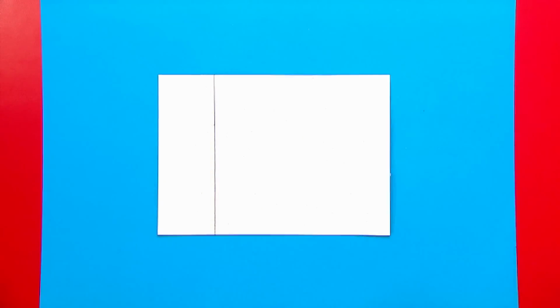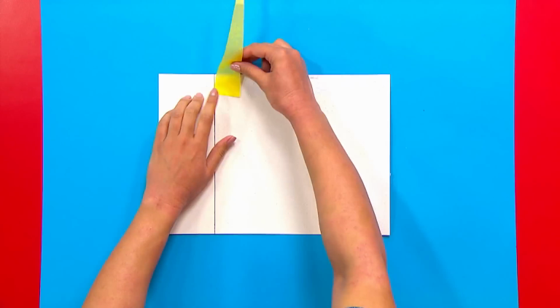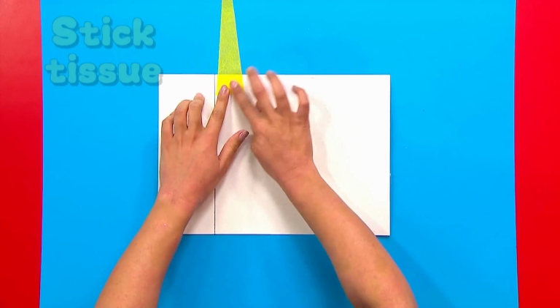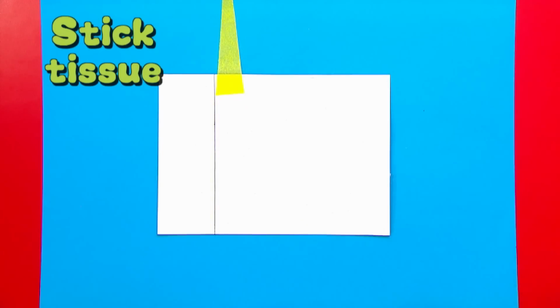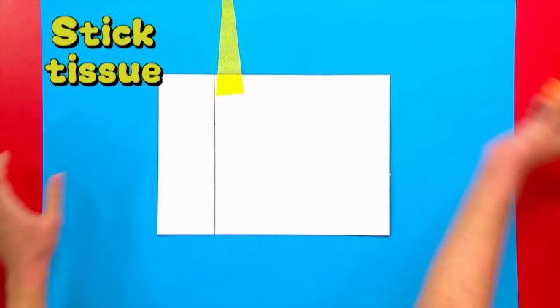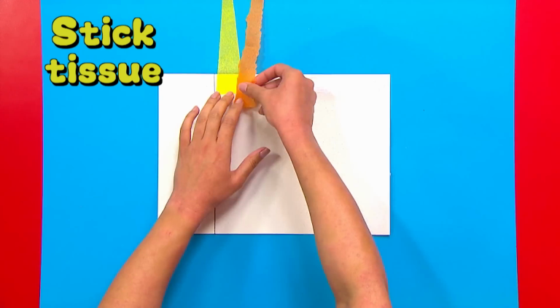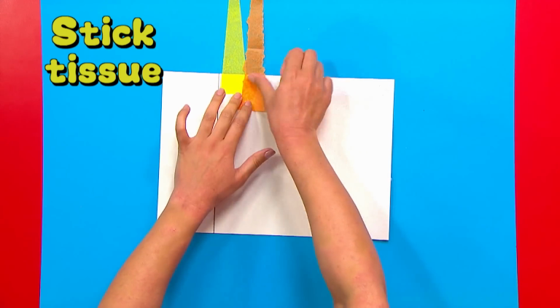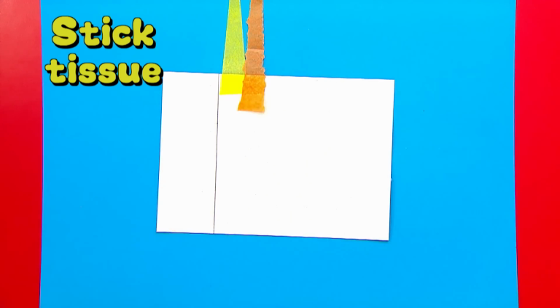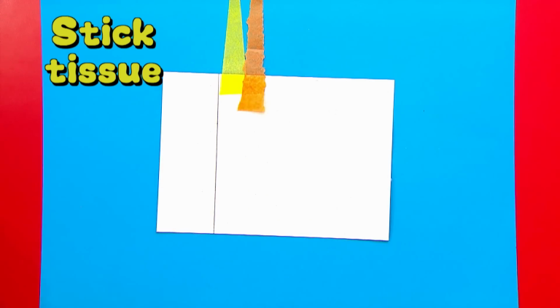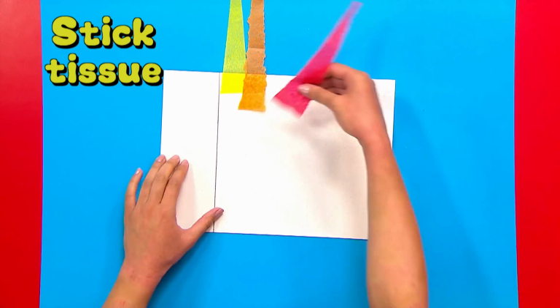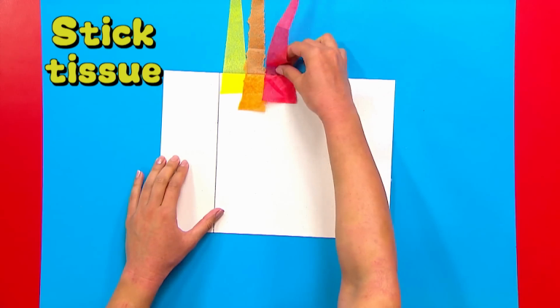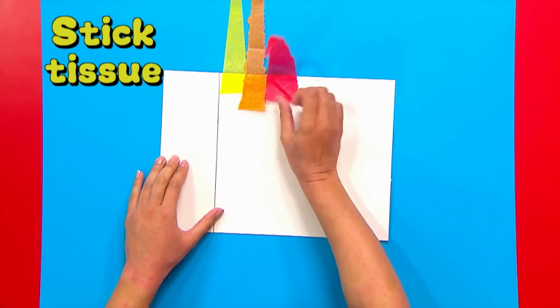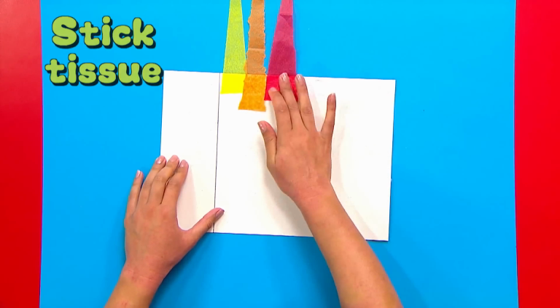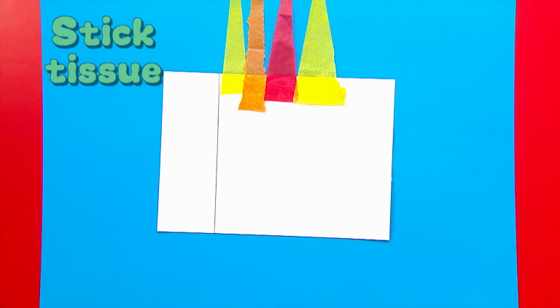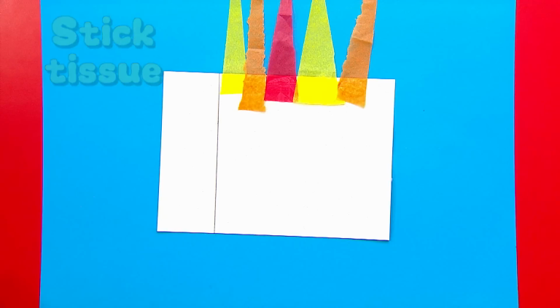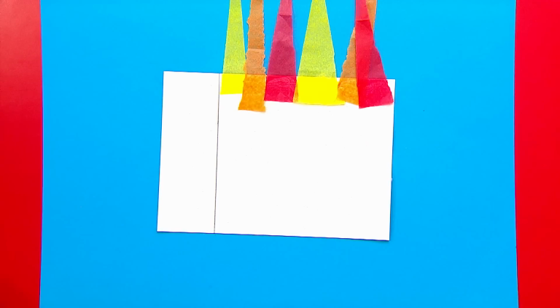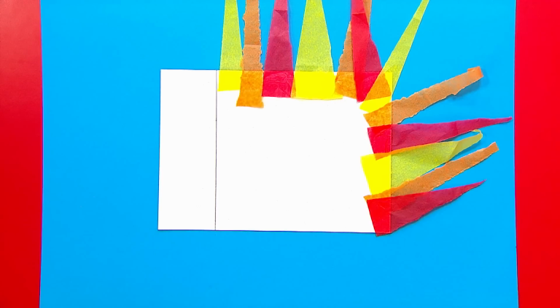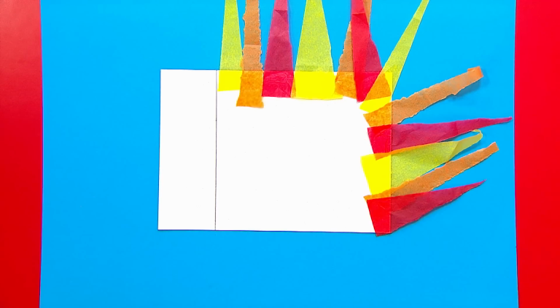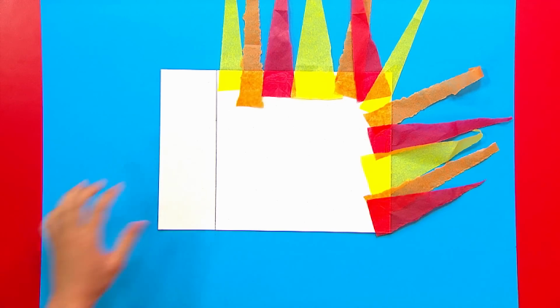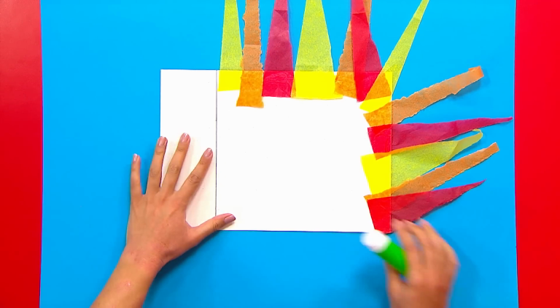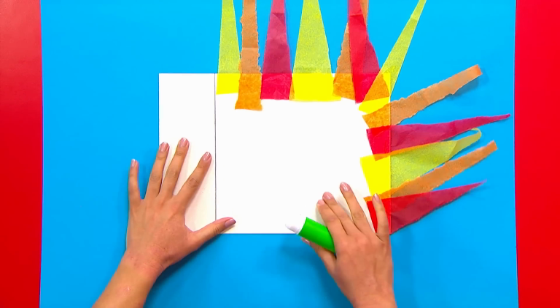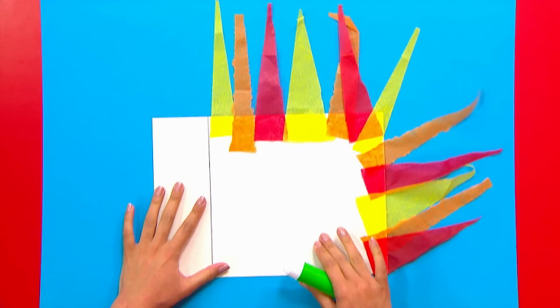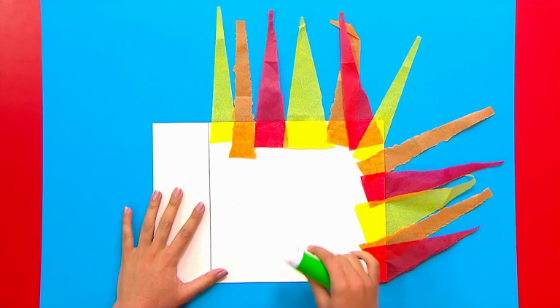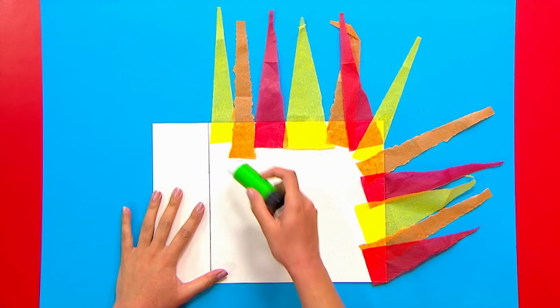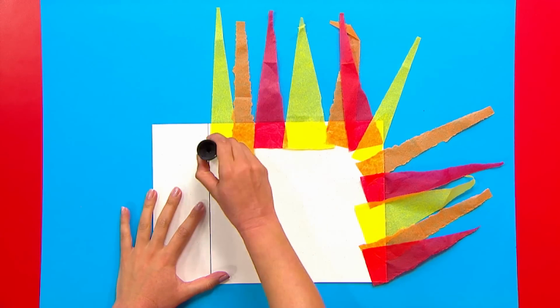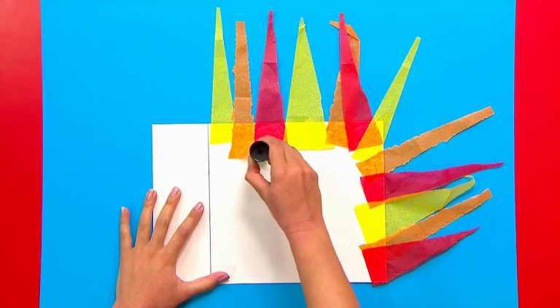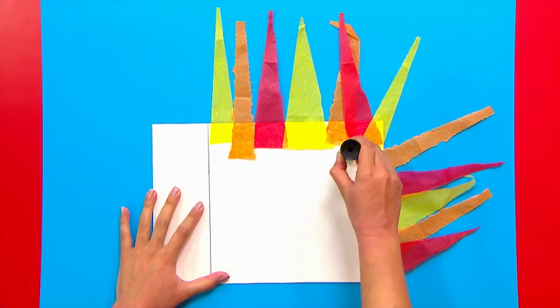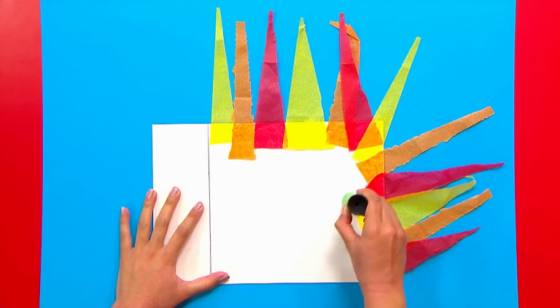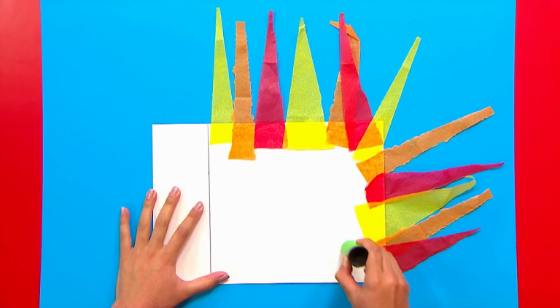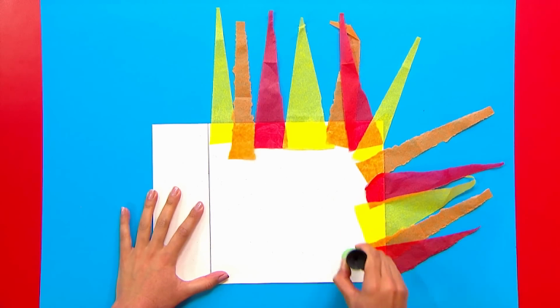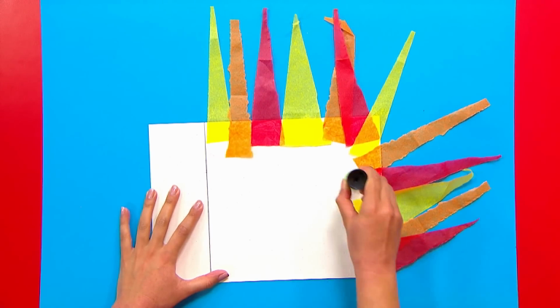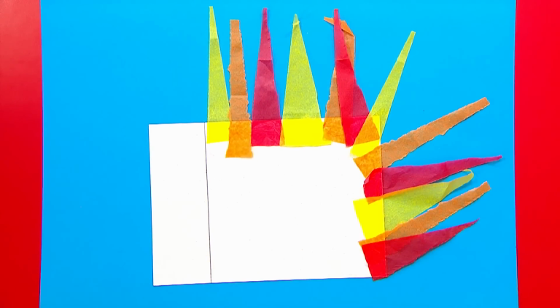Stick your tissue flames along the glued edge. Glue and stick.